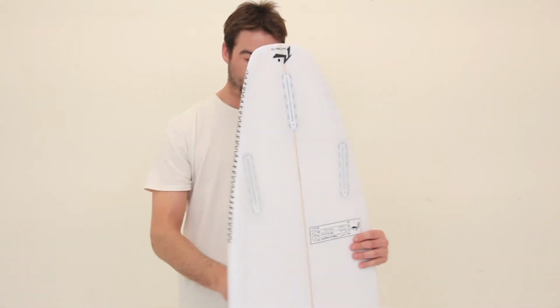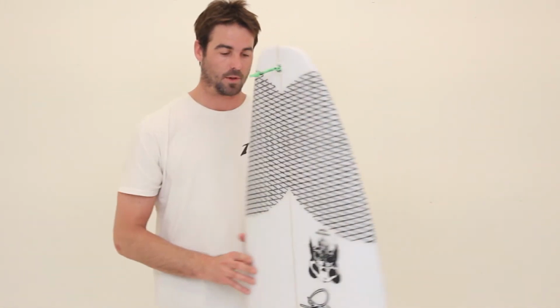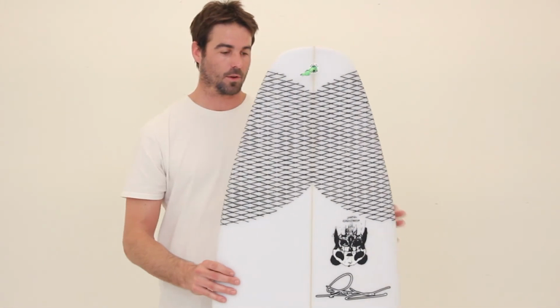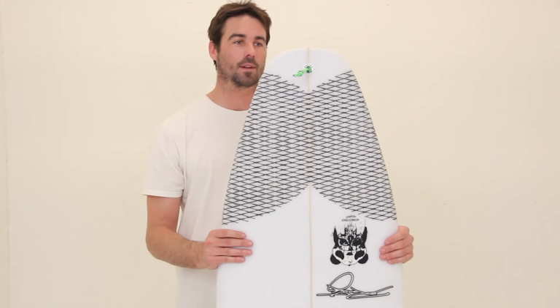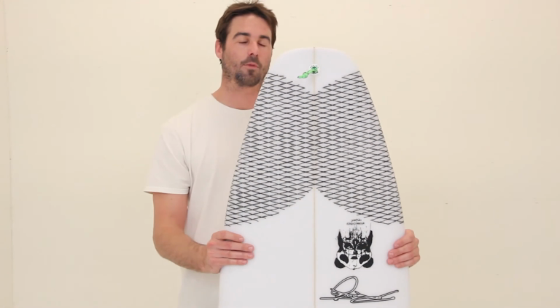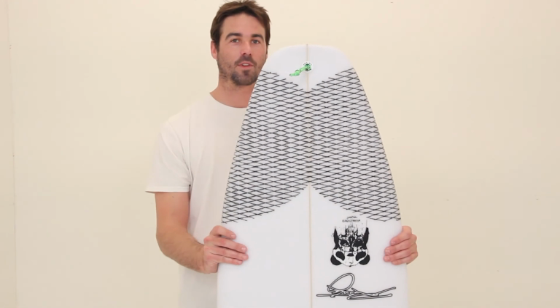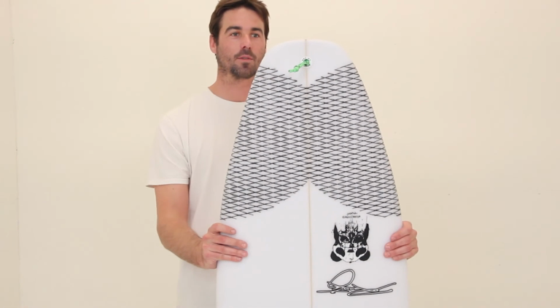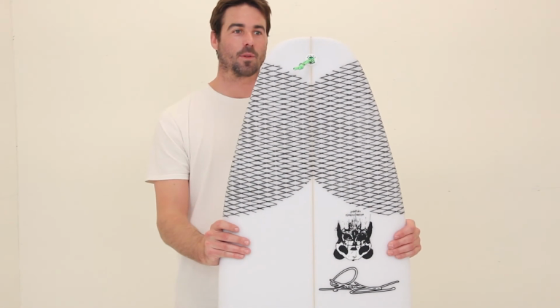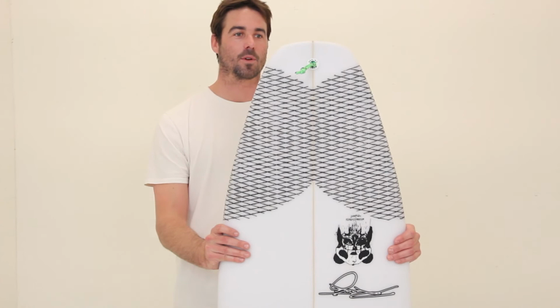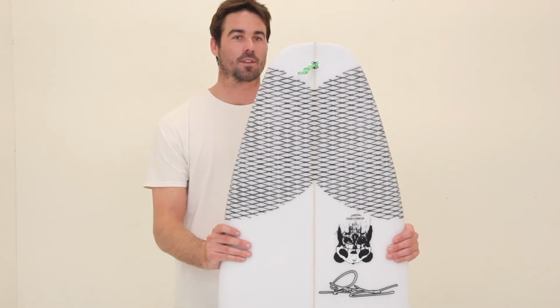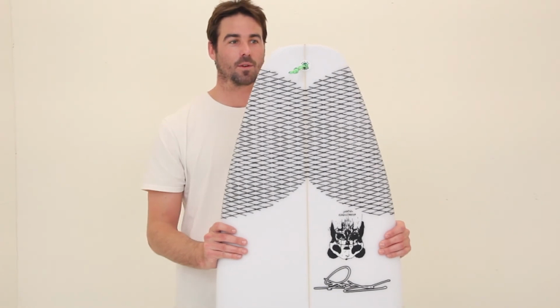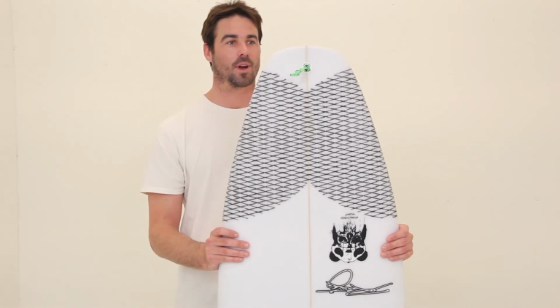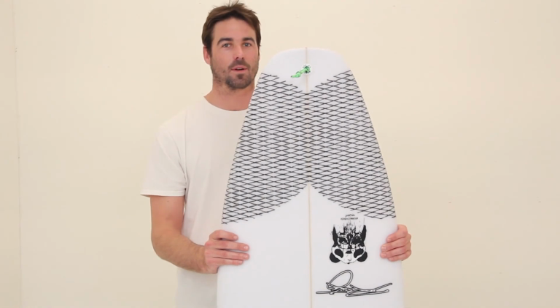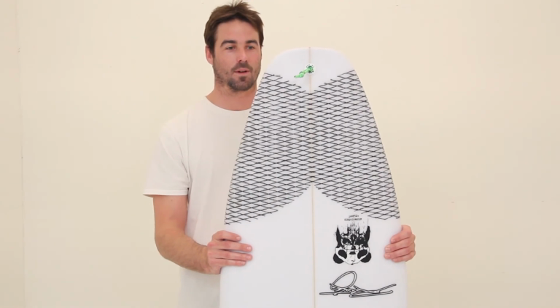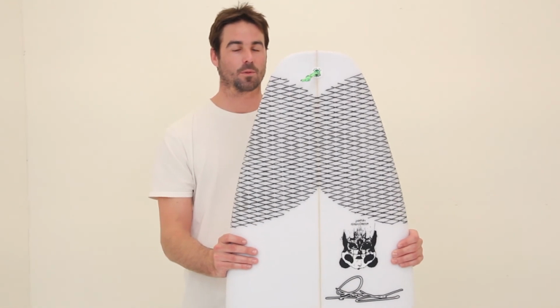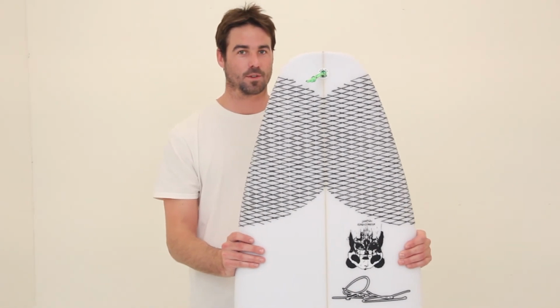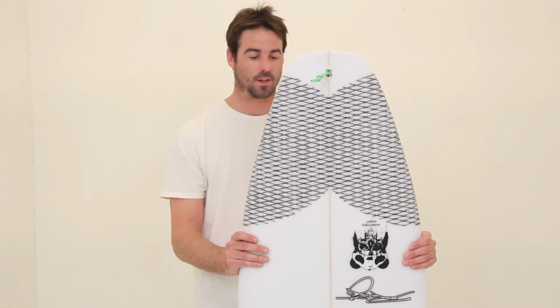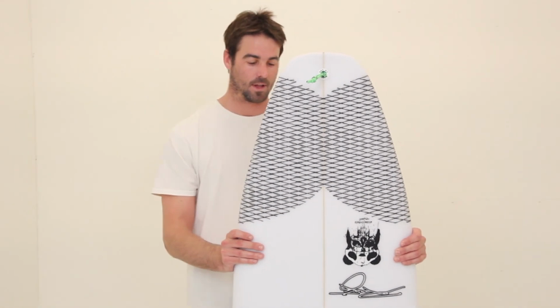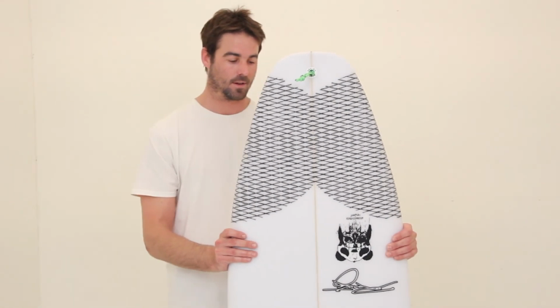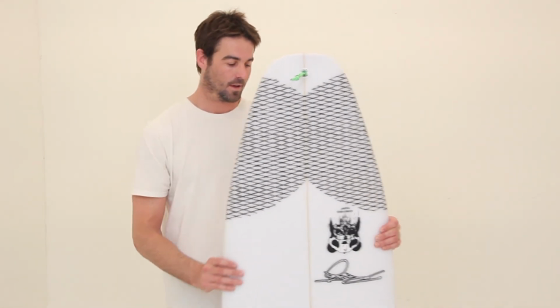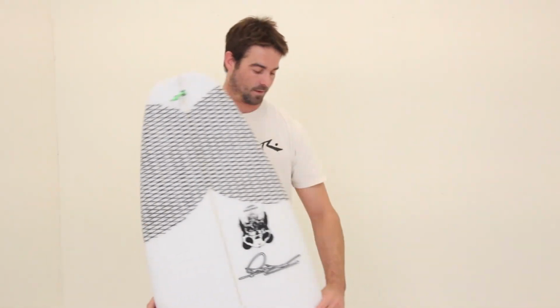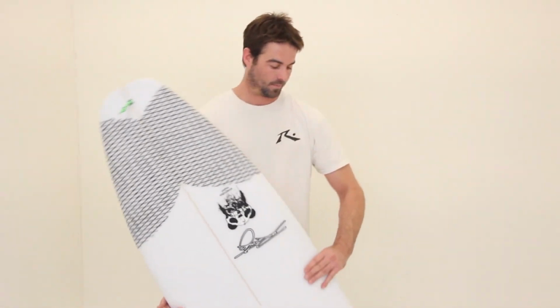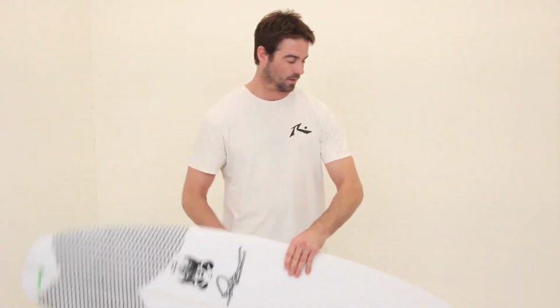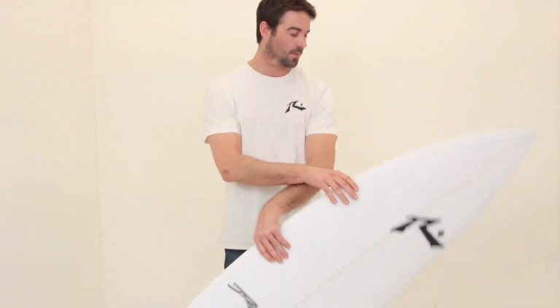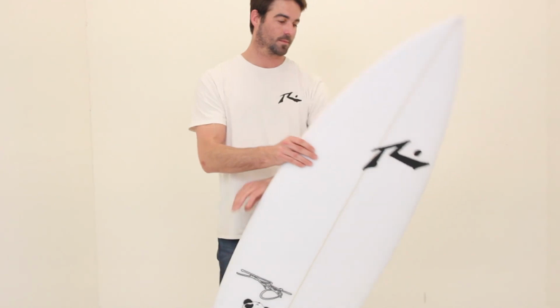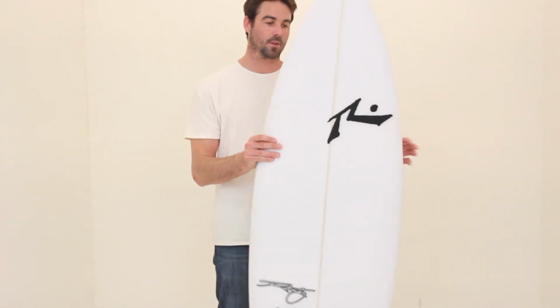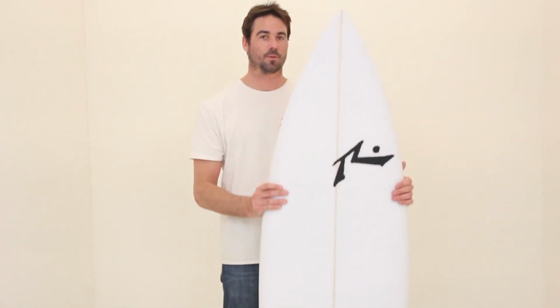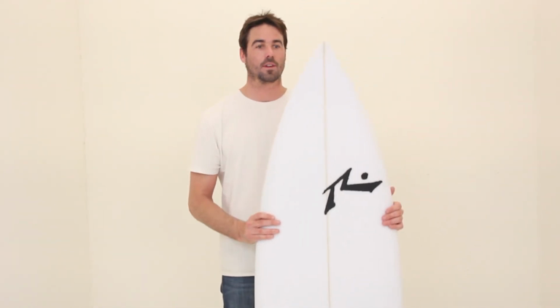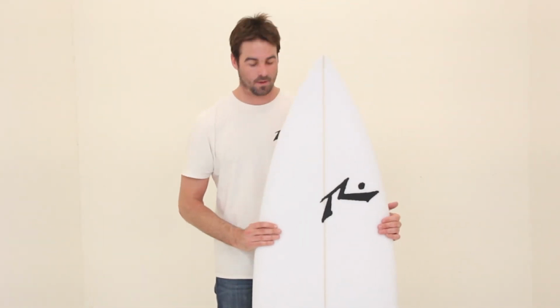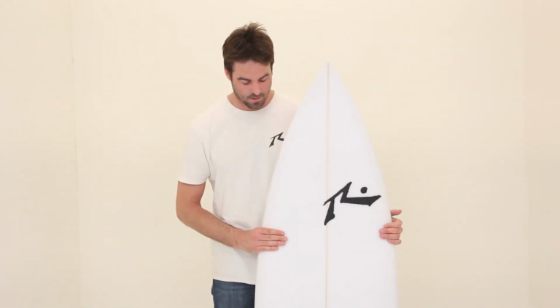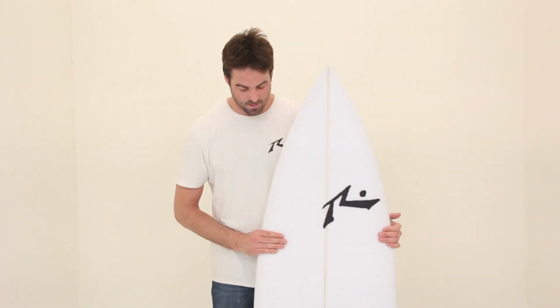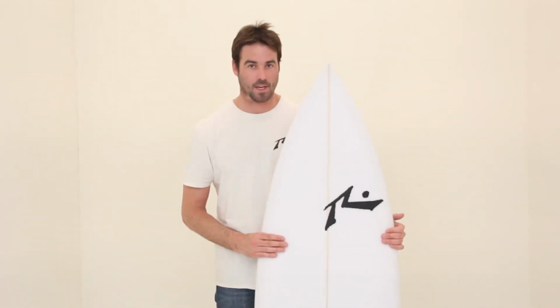It's a great high performance groveler for the small days when you don't want to ride a real fish or anything like that. It's new for 2015, the Panda.